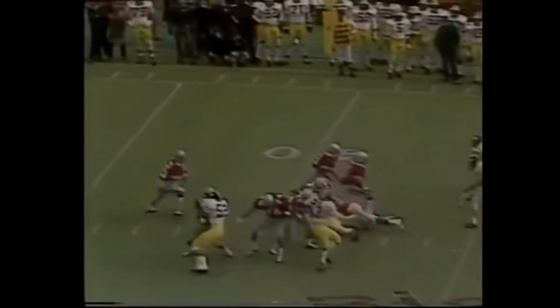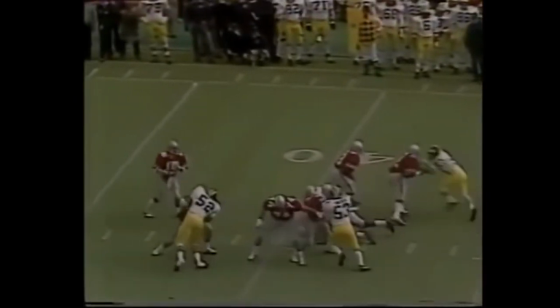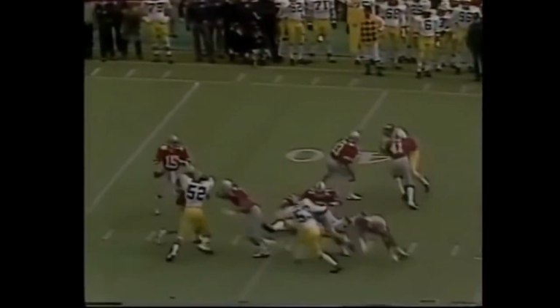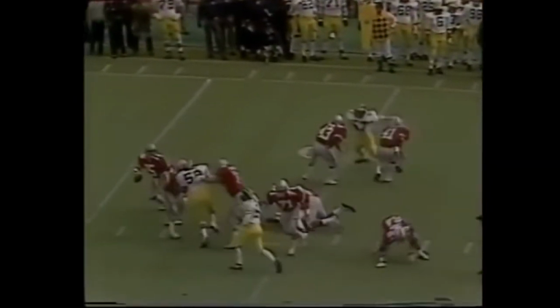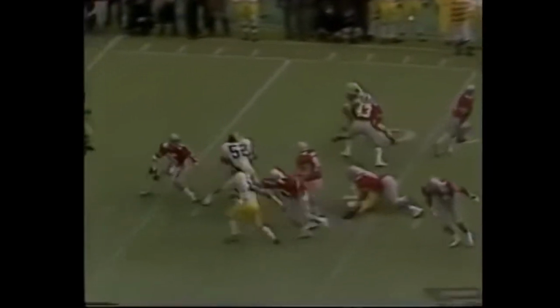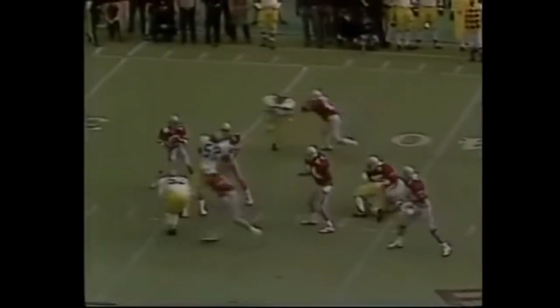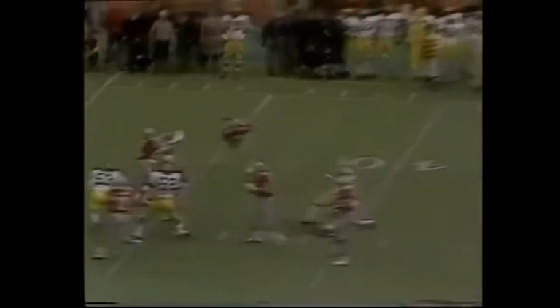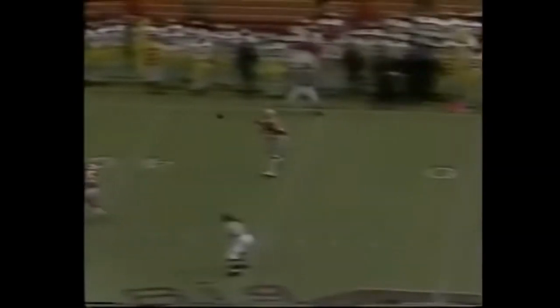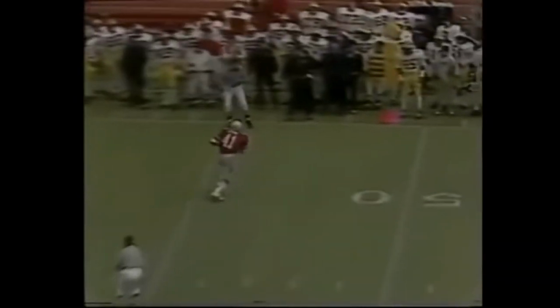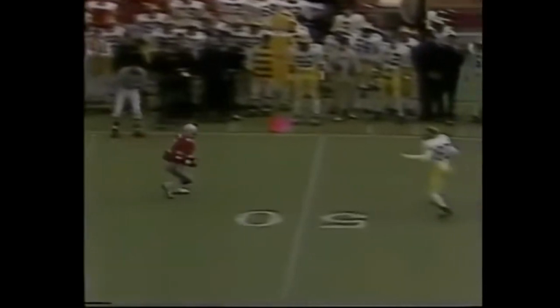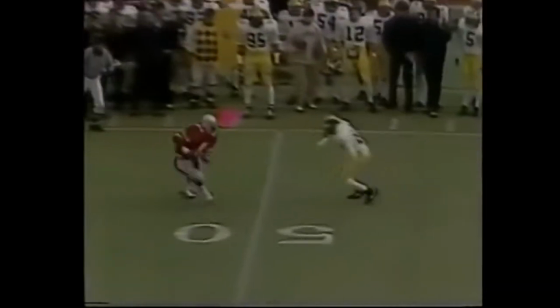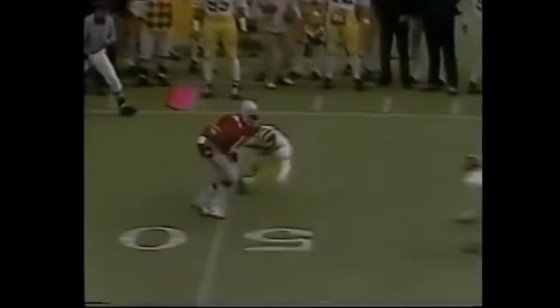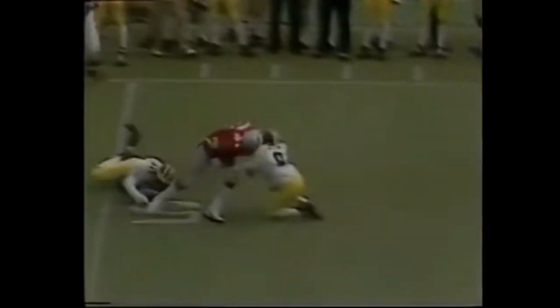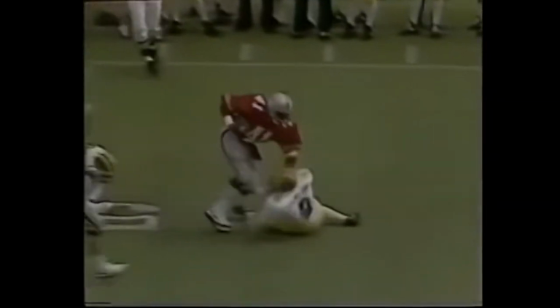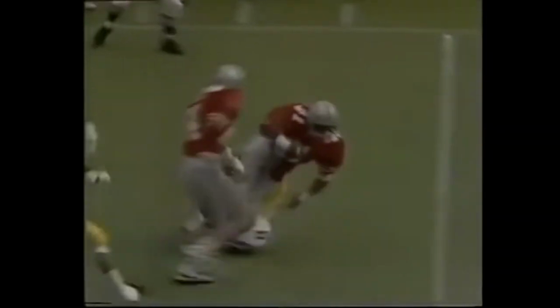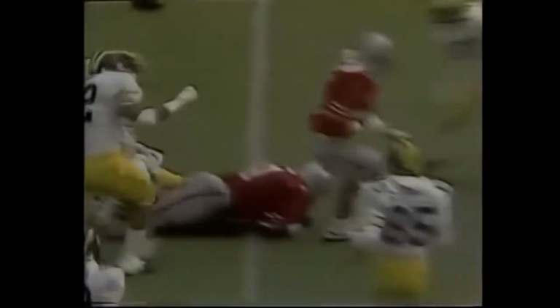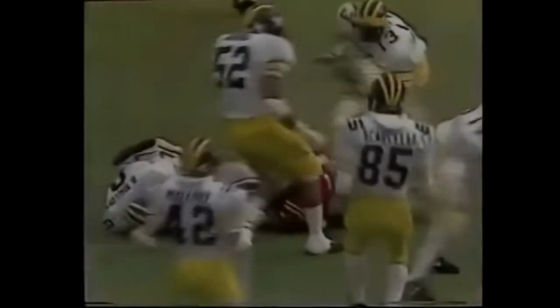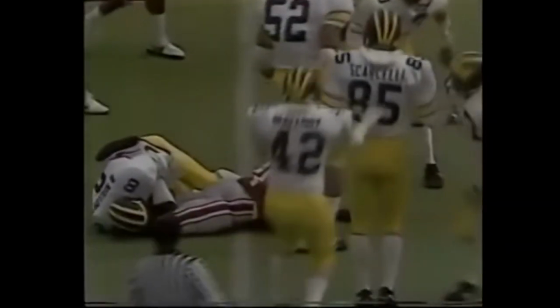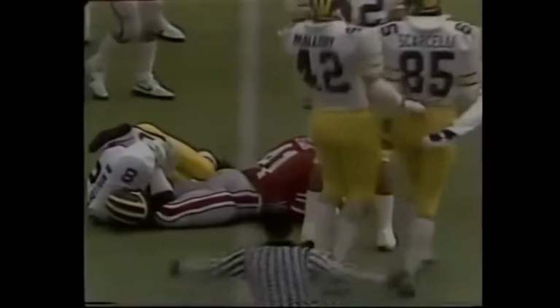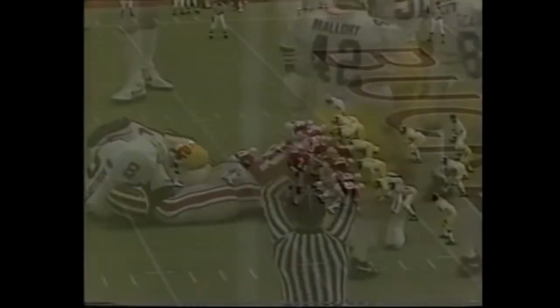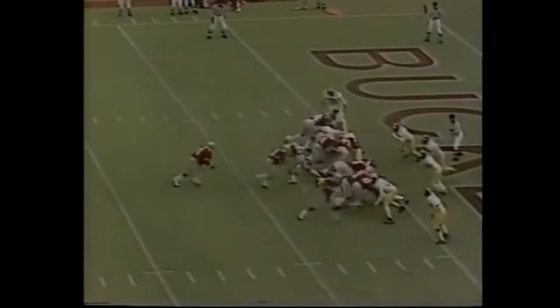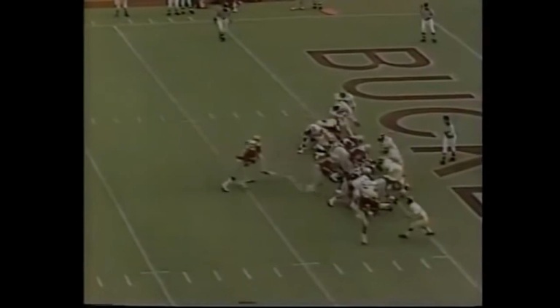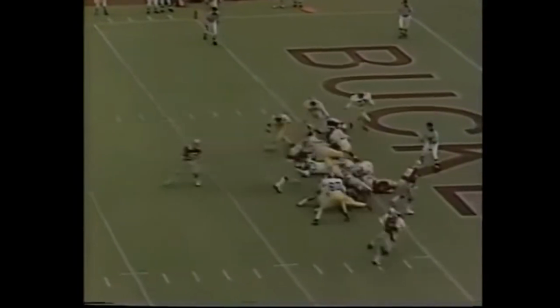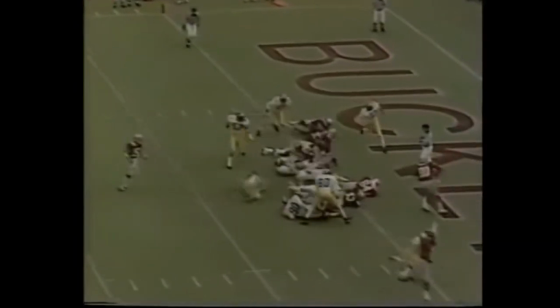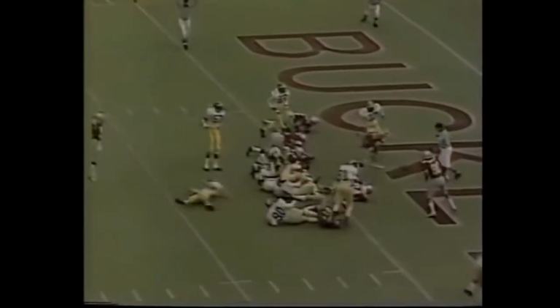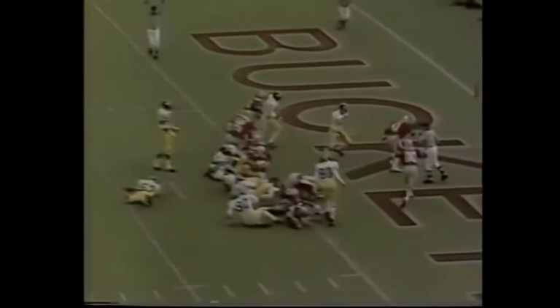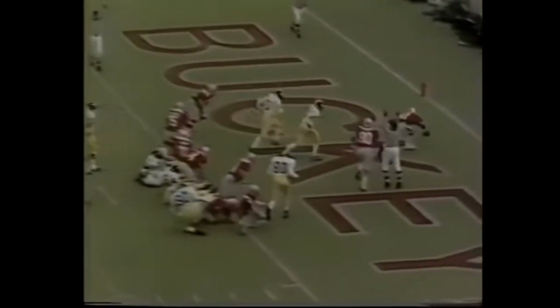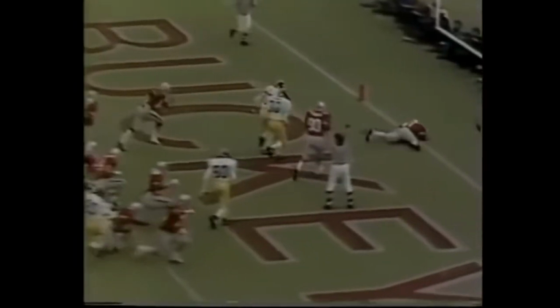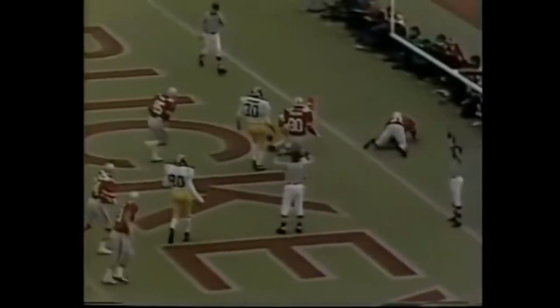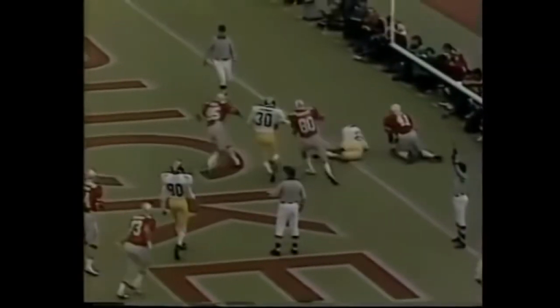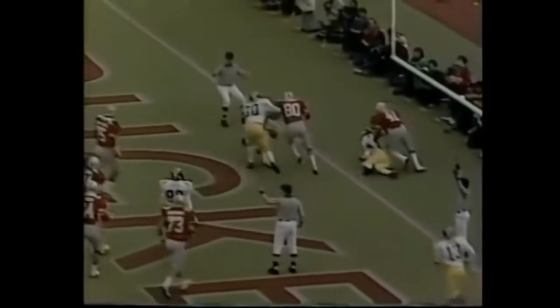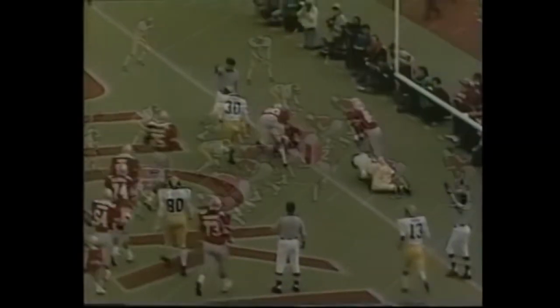They'll throw it off the fake to Byers. Byers goes out of the pattern, he's picked up. Now they throw it to him, and he gets the first down, inside the 45. Here he comes — we've got into the end zone. Touchdown, Ohio State.